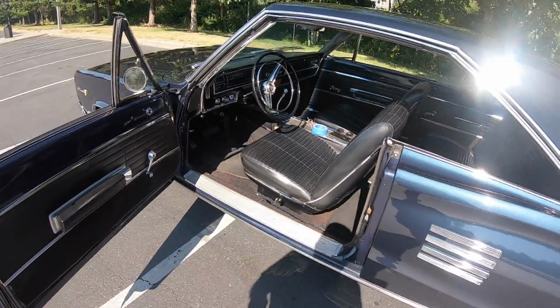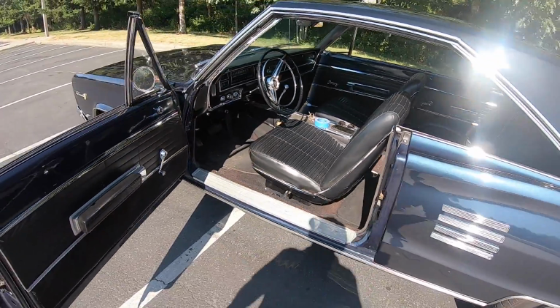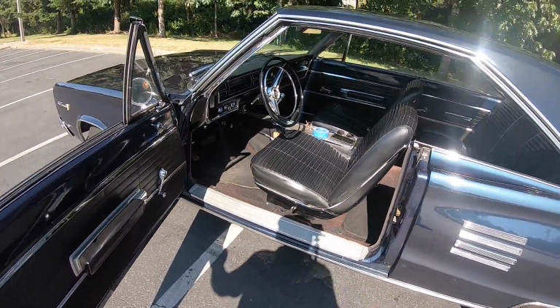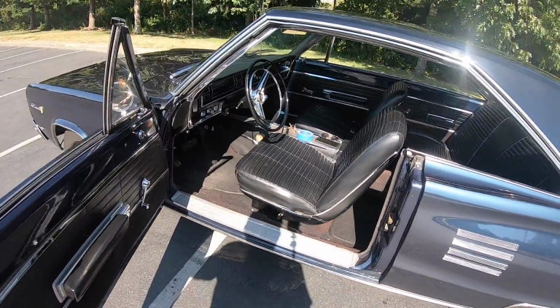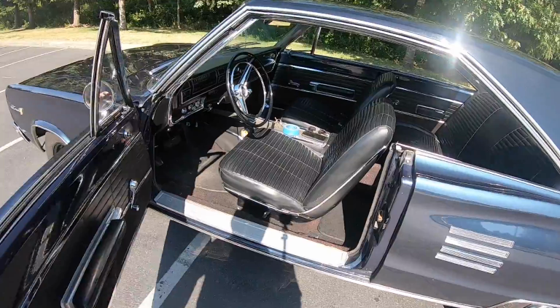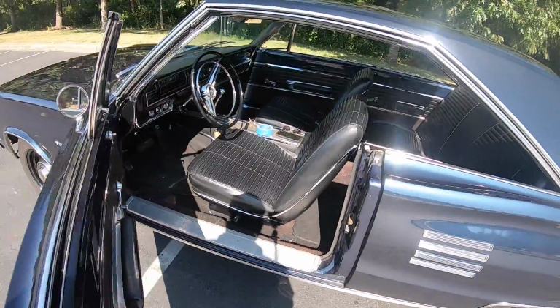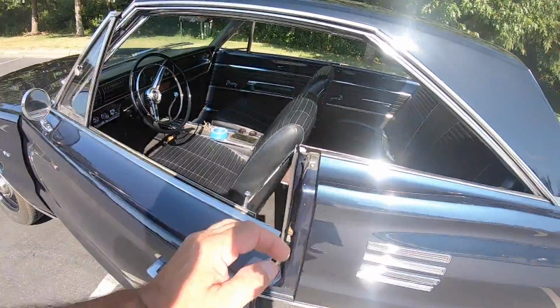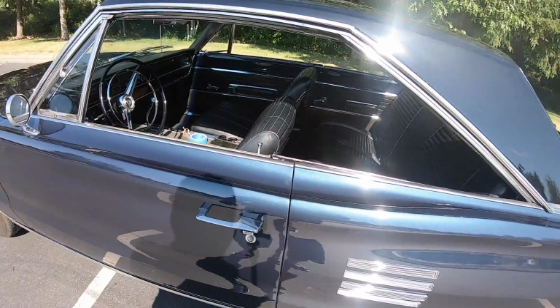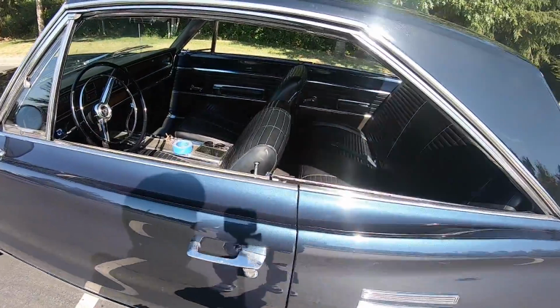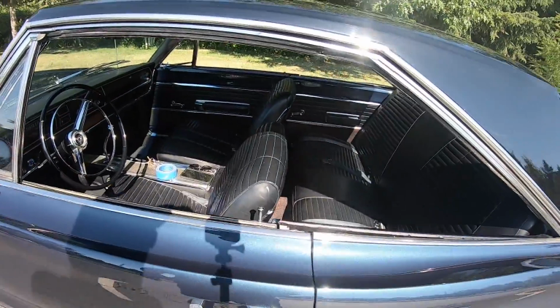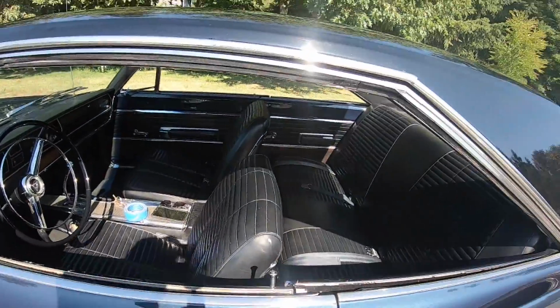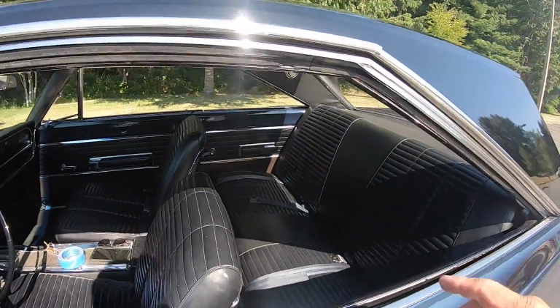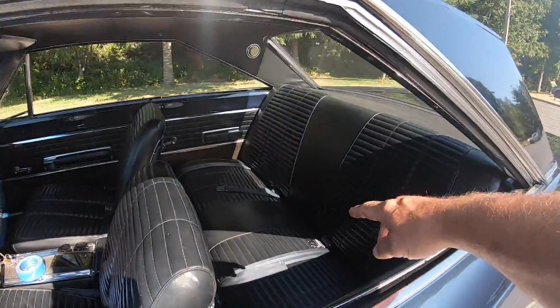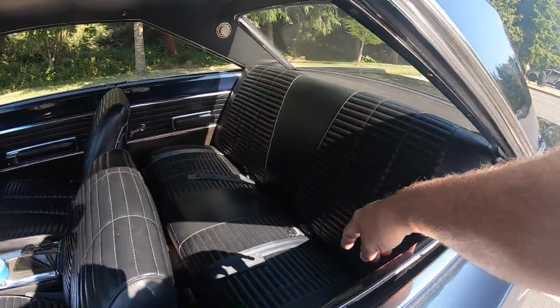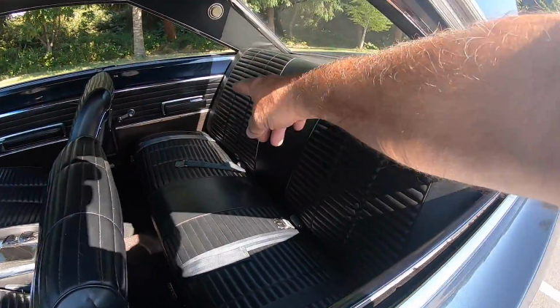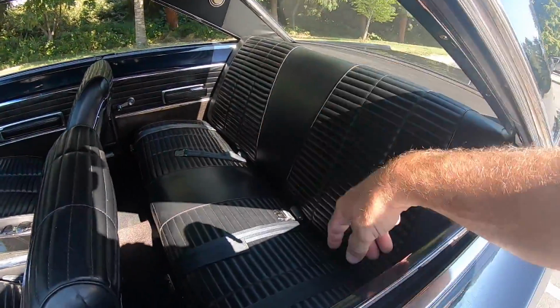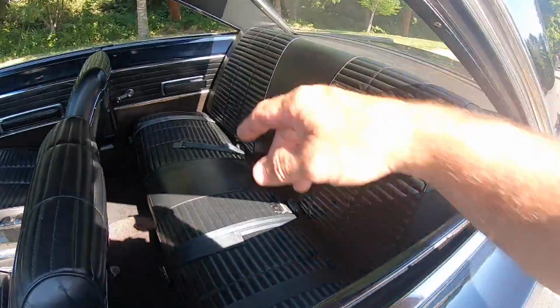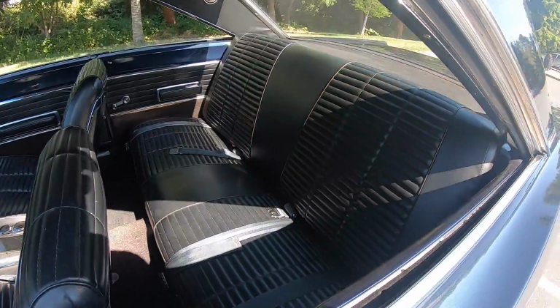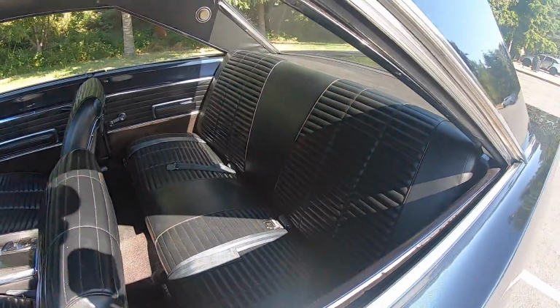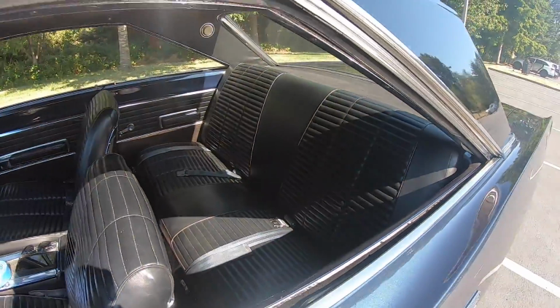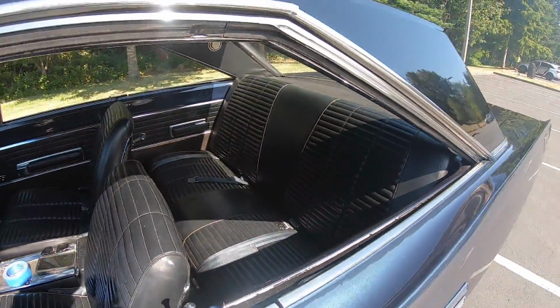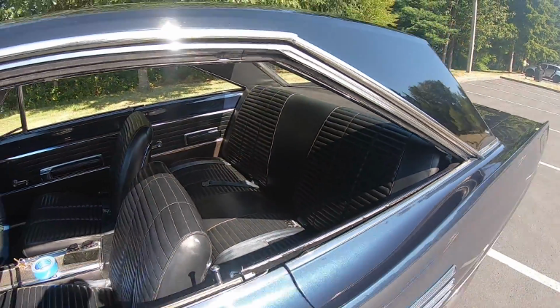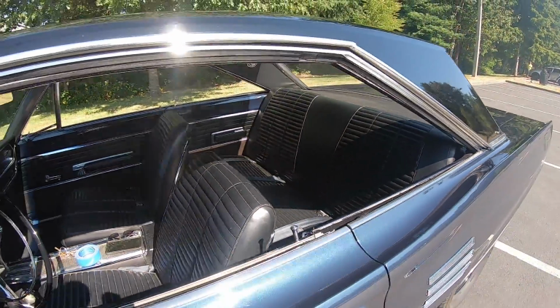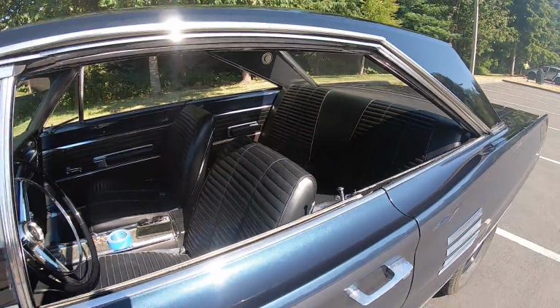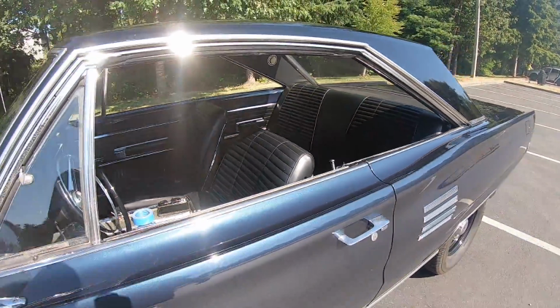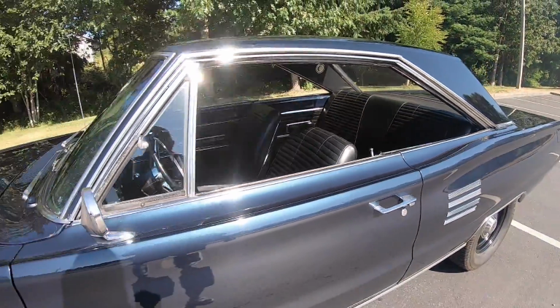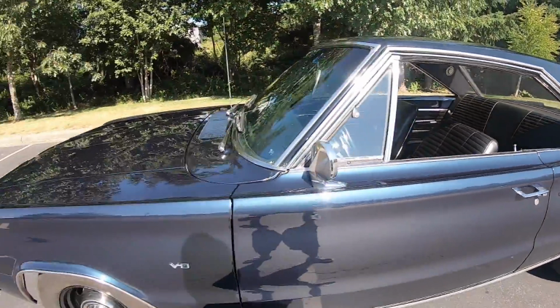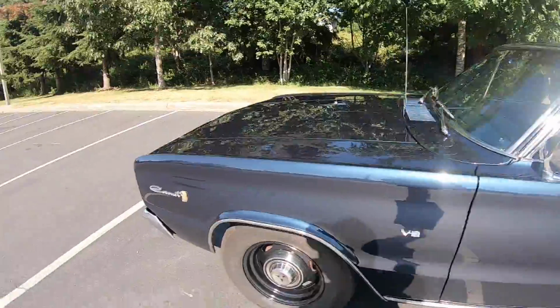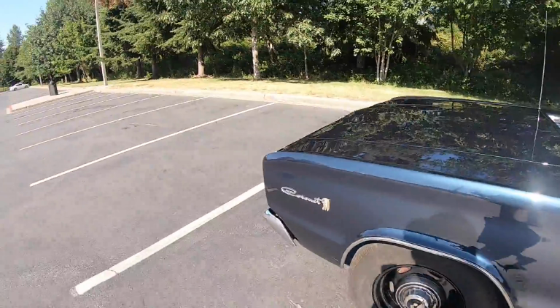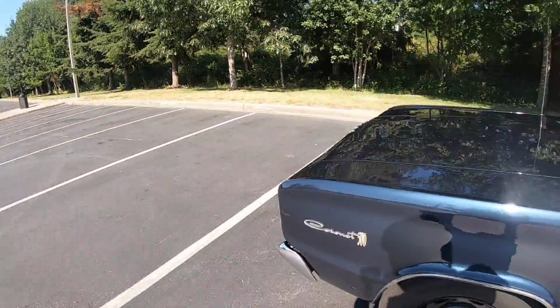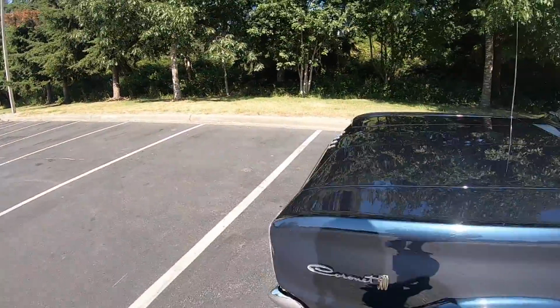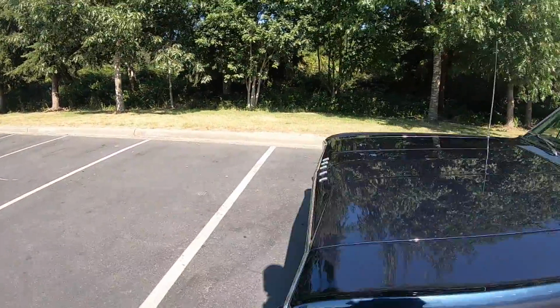I took it out today, washed it all up, and decided to take it for a little ride. We went out and did a couple burnouts. I used to put two kids' booster seats back here when my kids were little and we used to go out and do family burnouts in this car. Maybe we'll go out and do a burnout today.